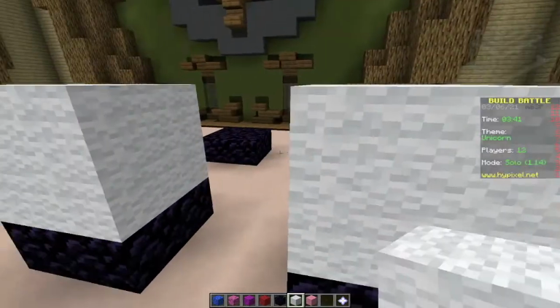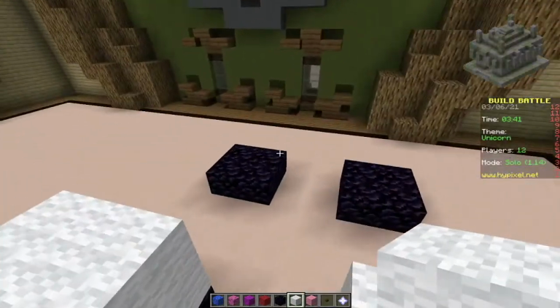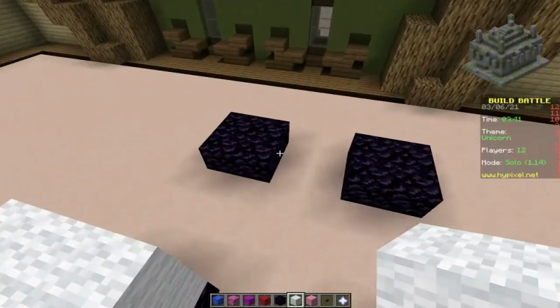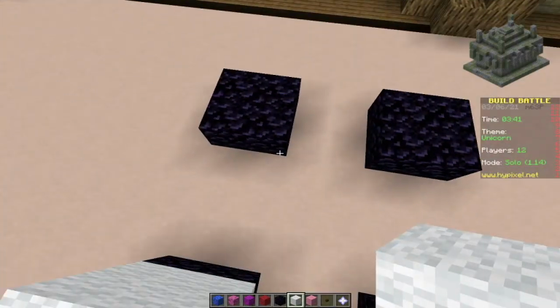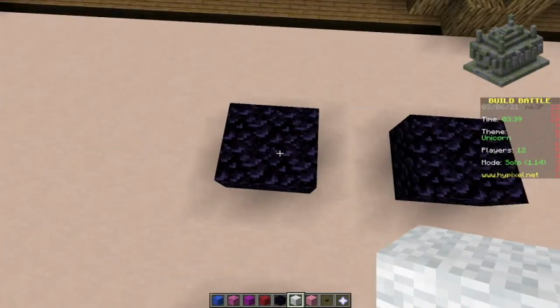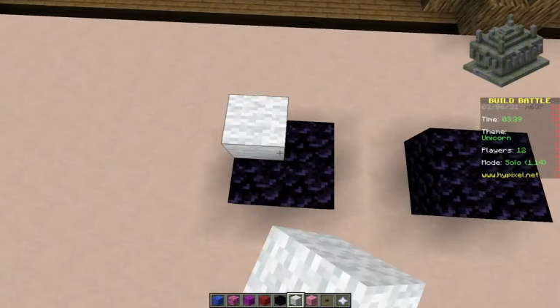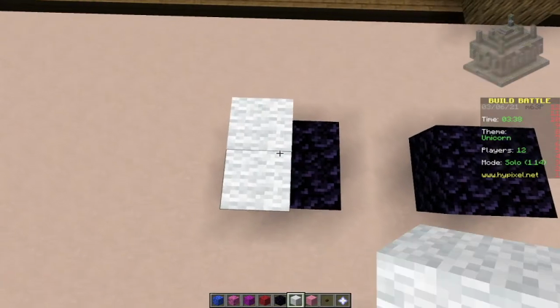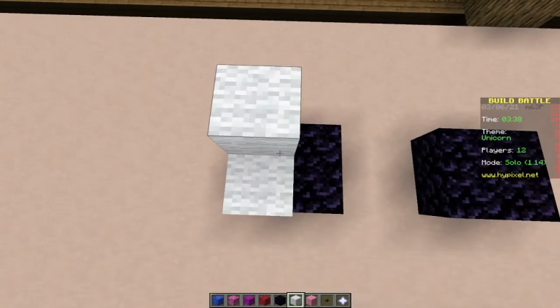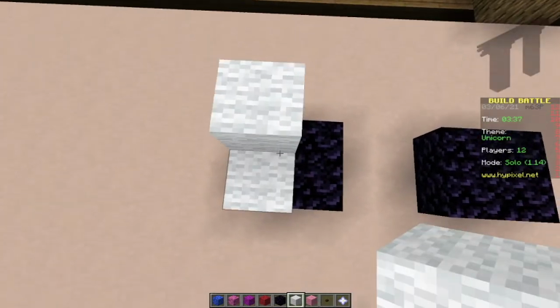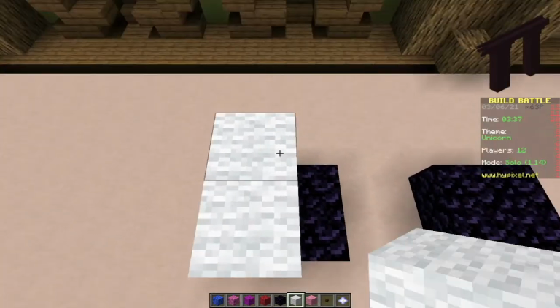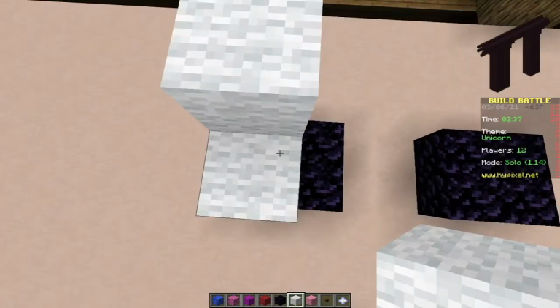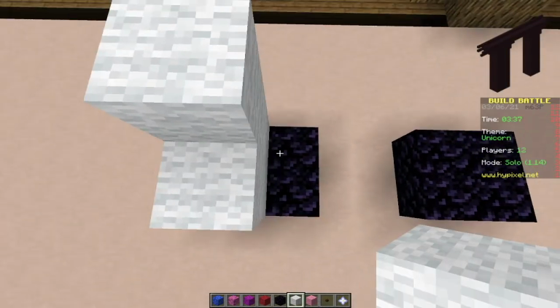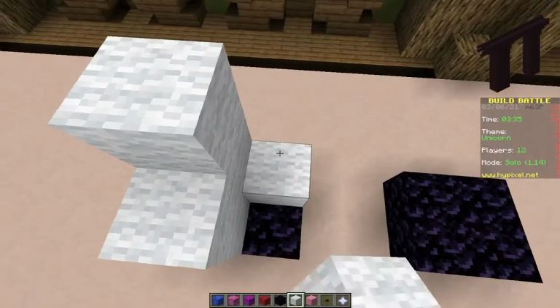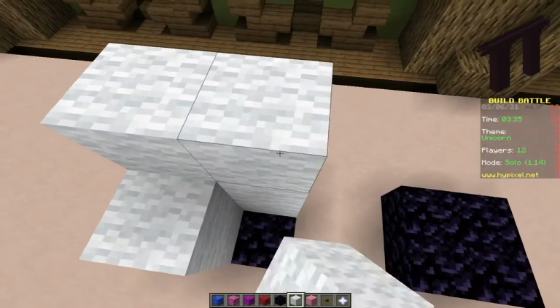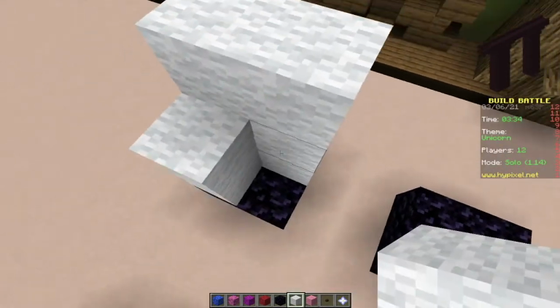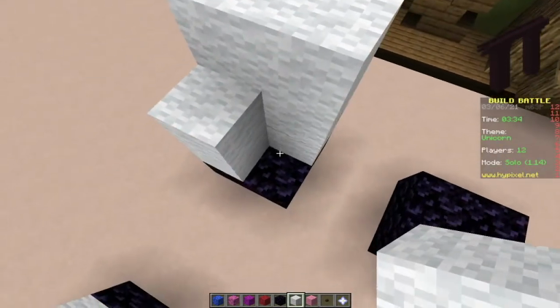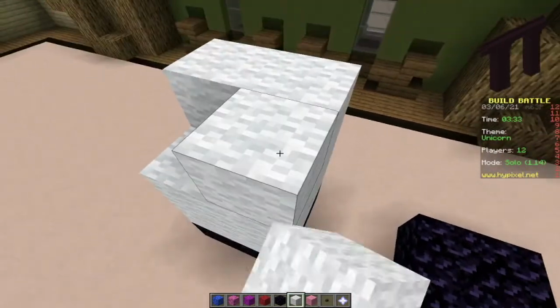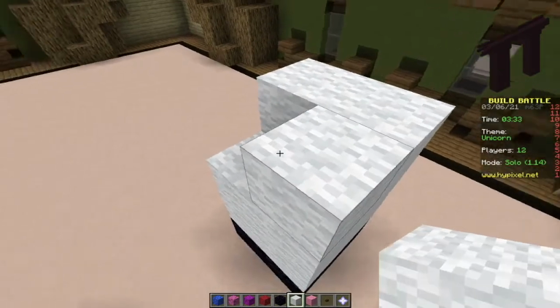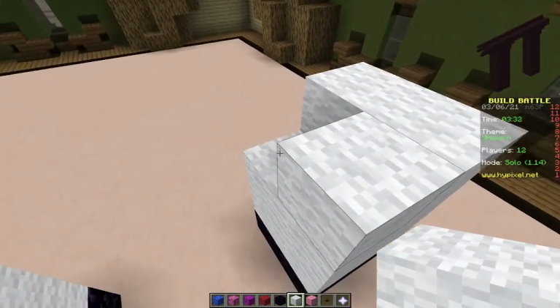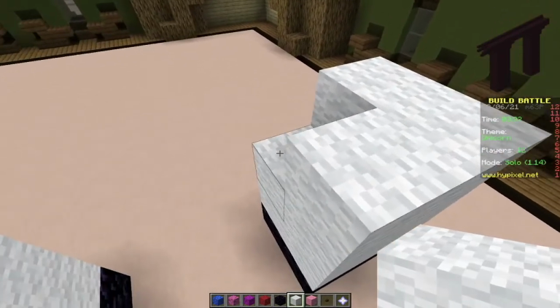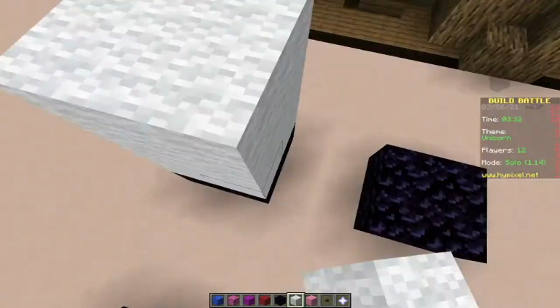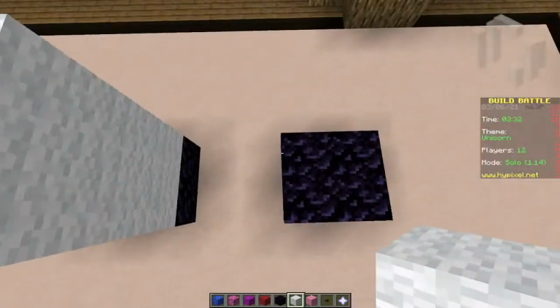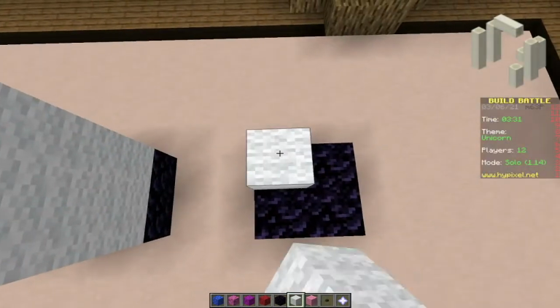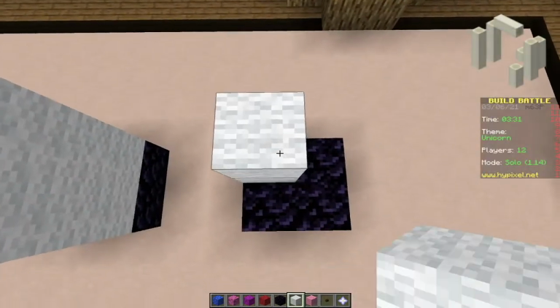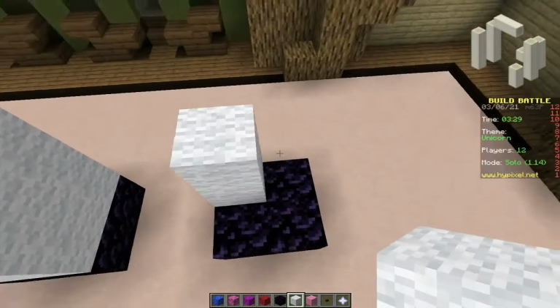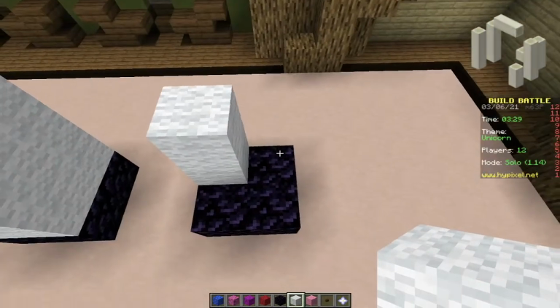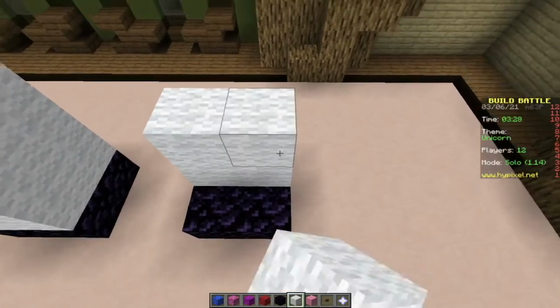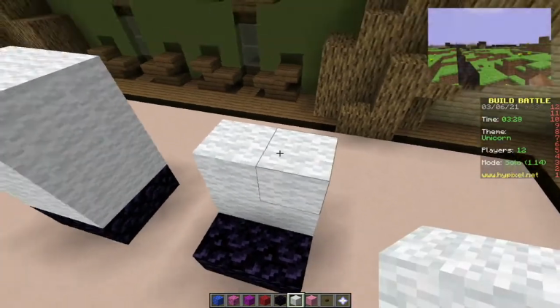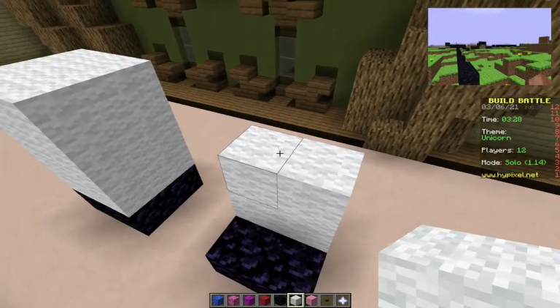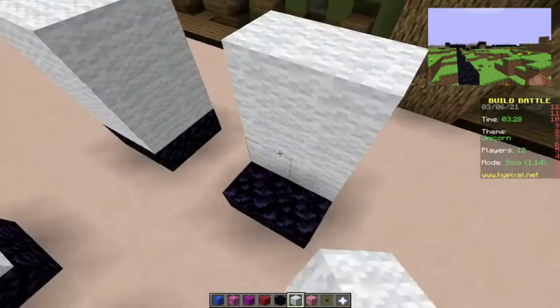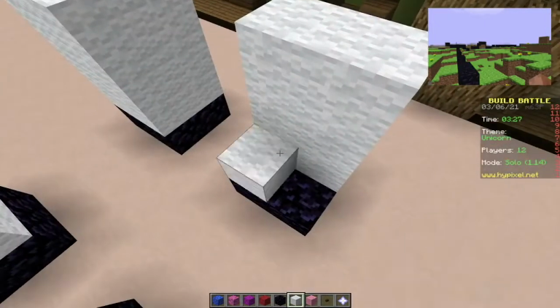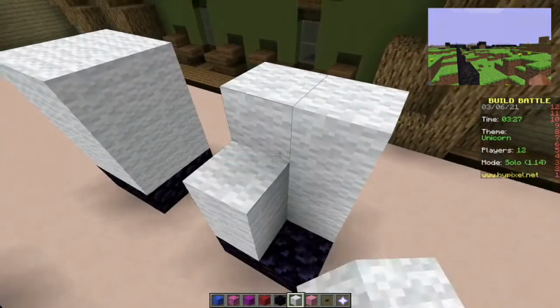A dispenser in a jungle temple uses a loot table. Nether fortresses only contain three full blocks: nether brick, soul sand, and spawners. There are 14 types of nether fossils. Obsidian walls were in the game for only 14 days.